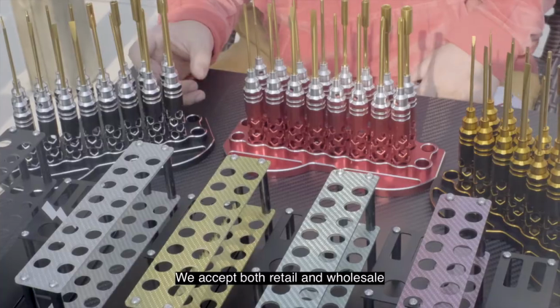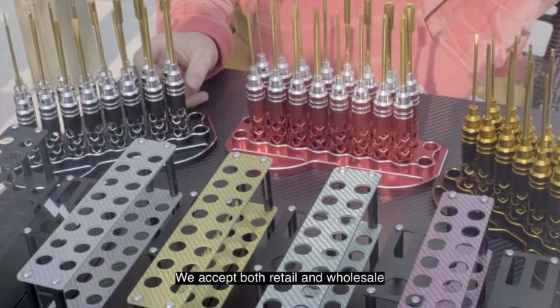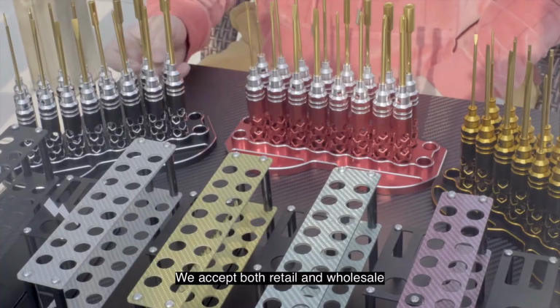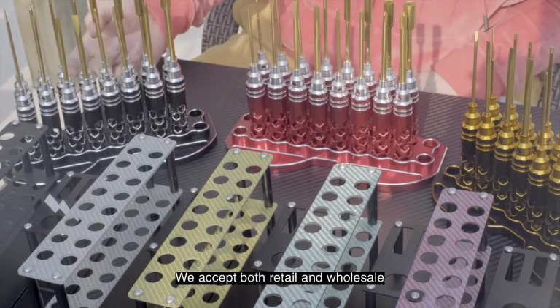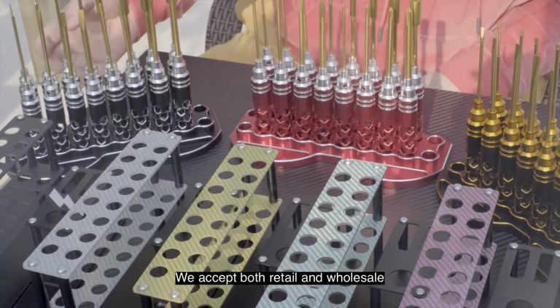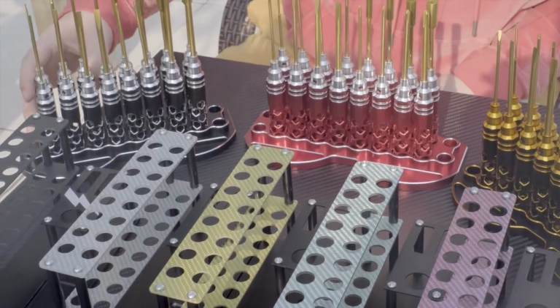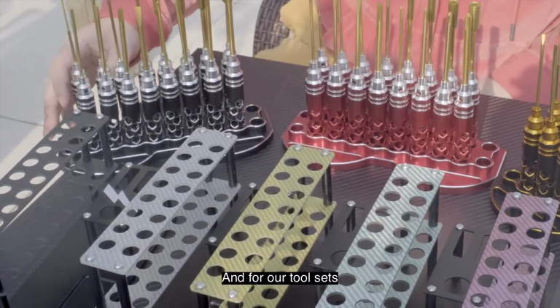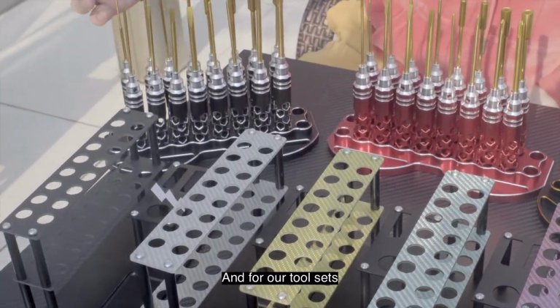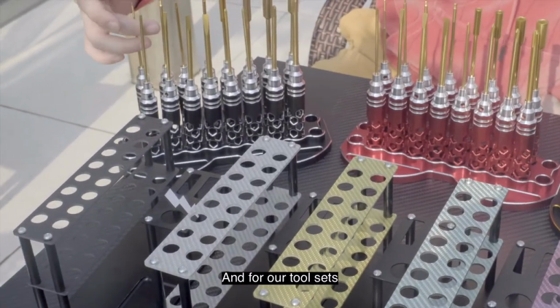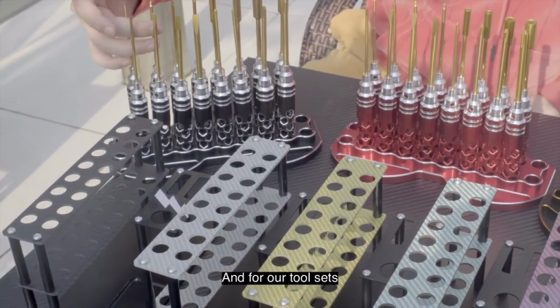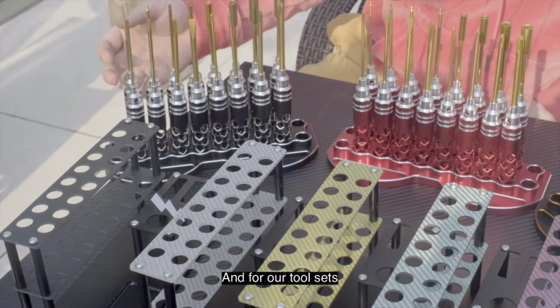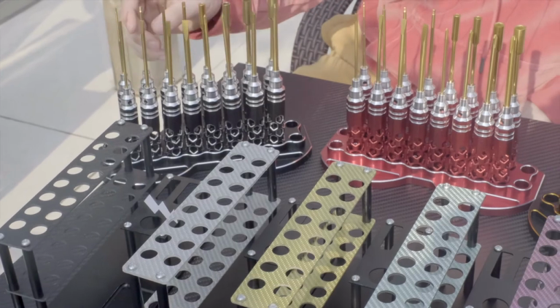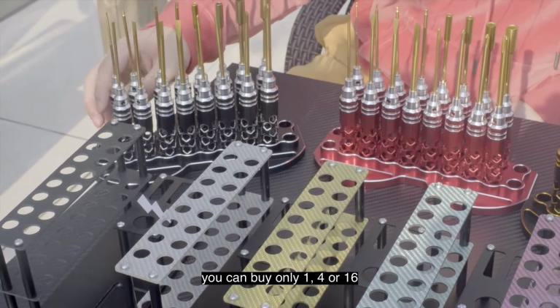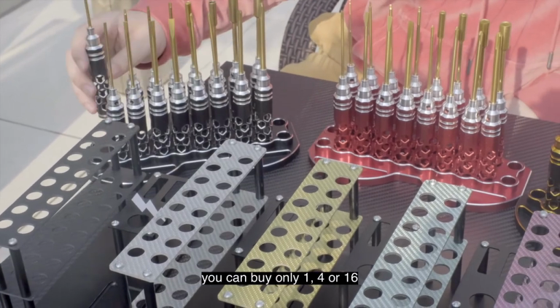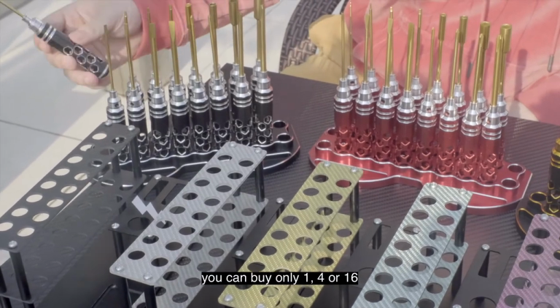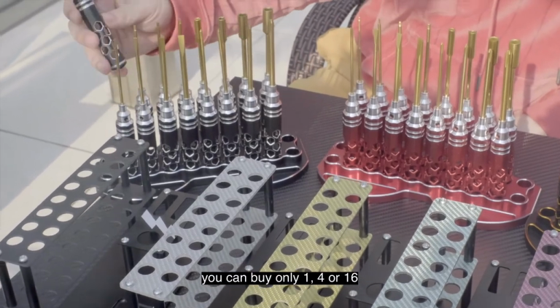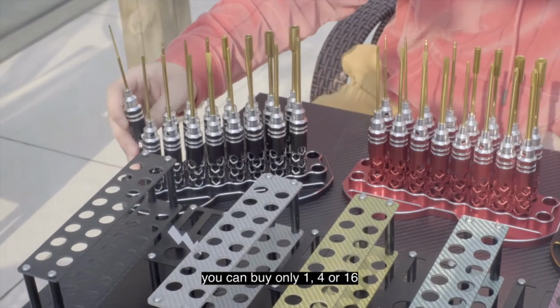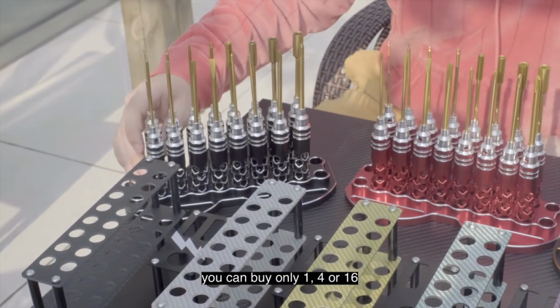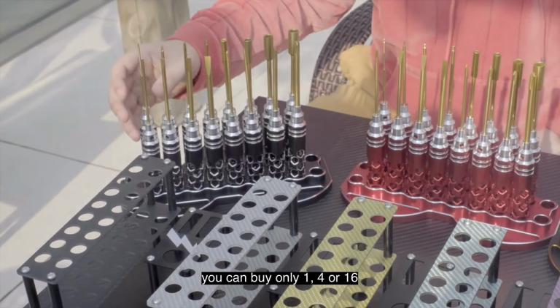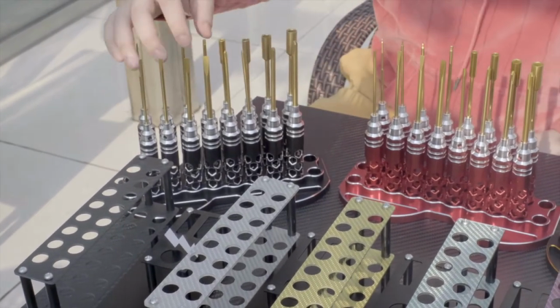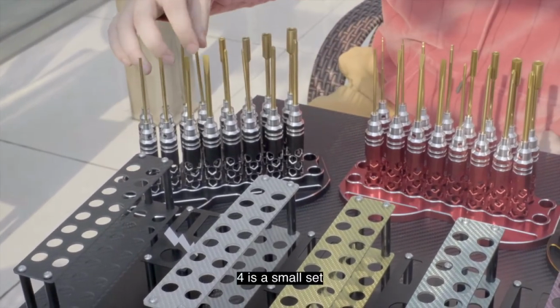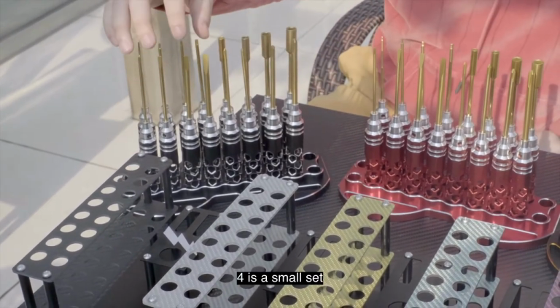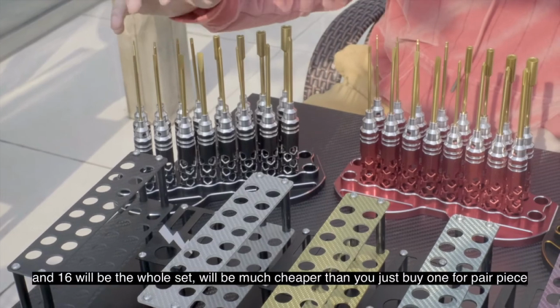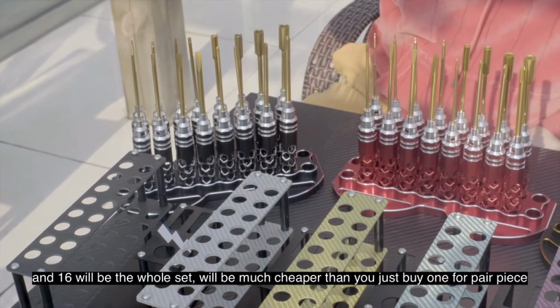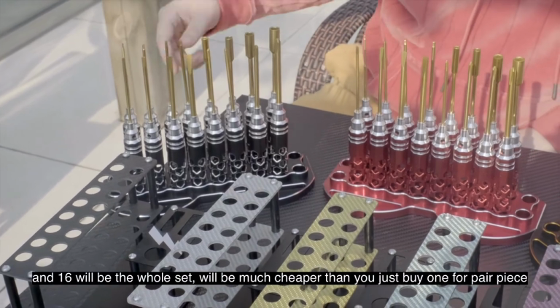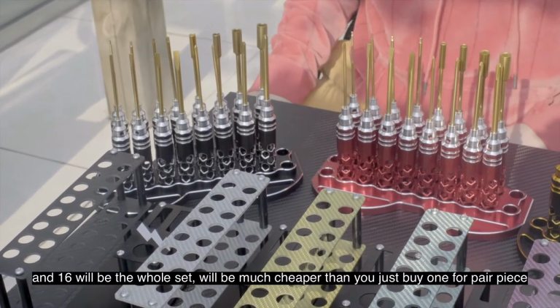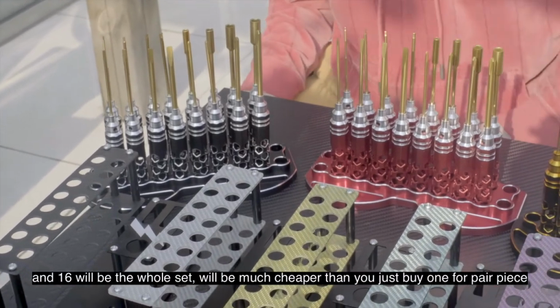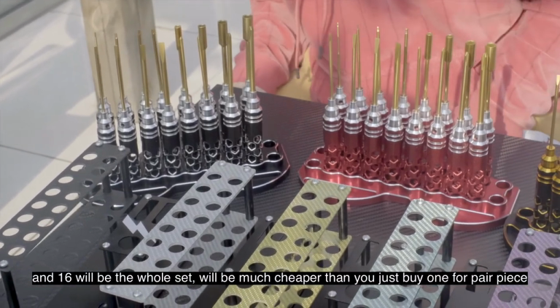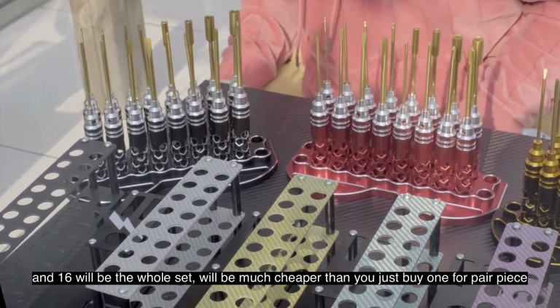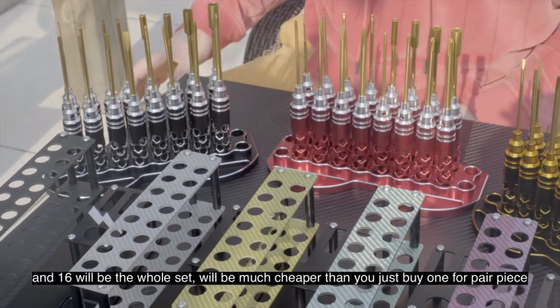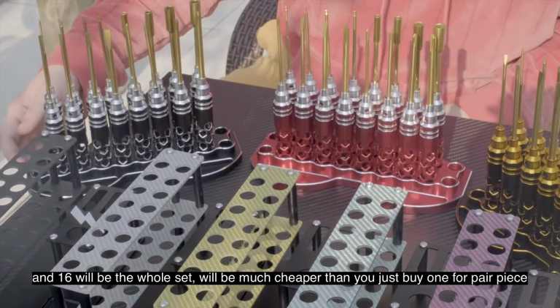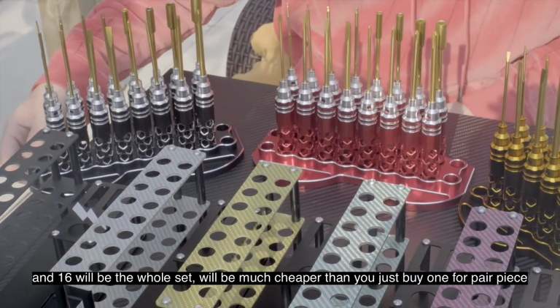We do both retail and wholesale. For our tool sets, you can buy only one, four, or sixteen pieces. Four is a small set and sixteen will be the whole set. It will be much cheaper than buying piece by piece.